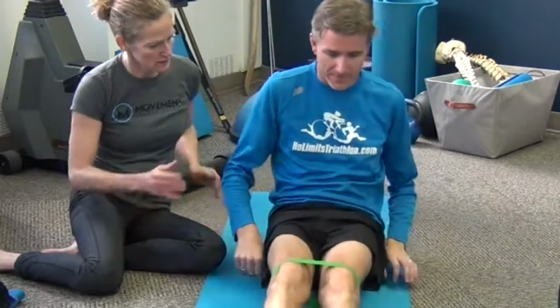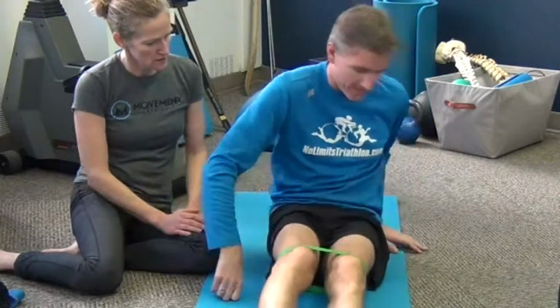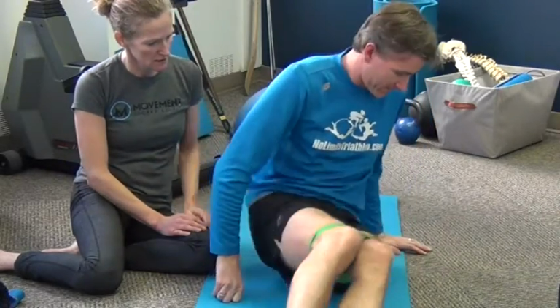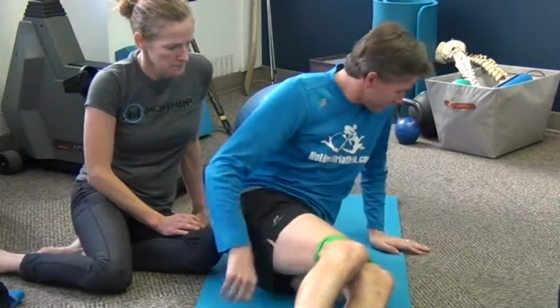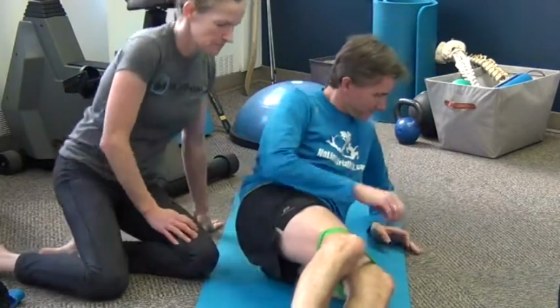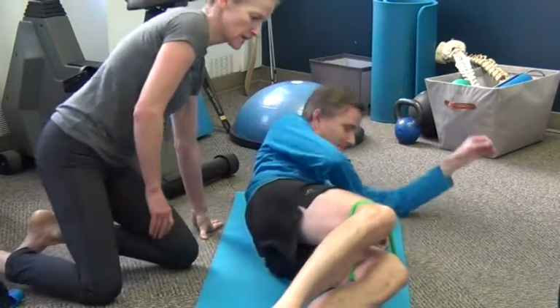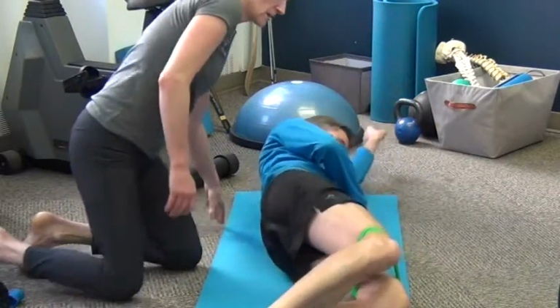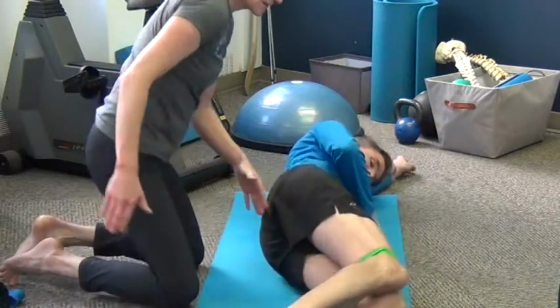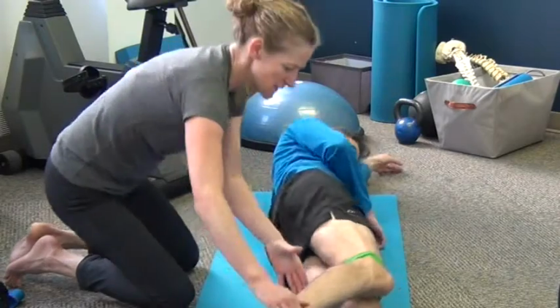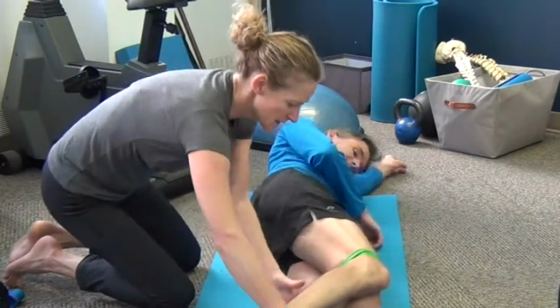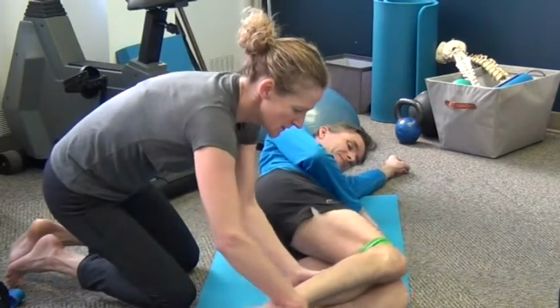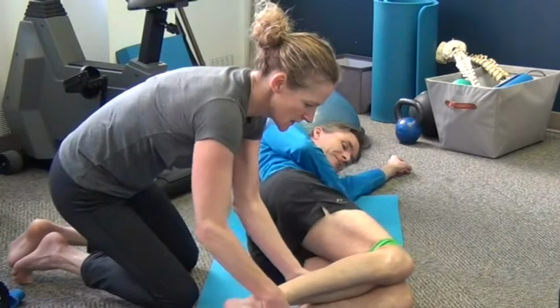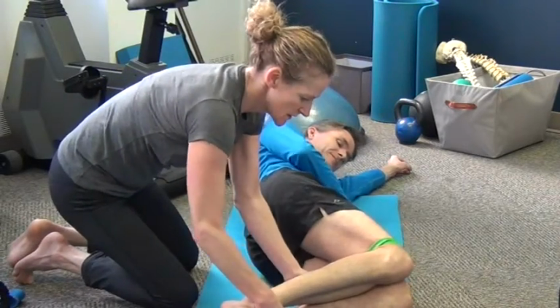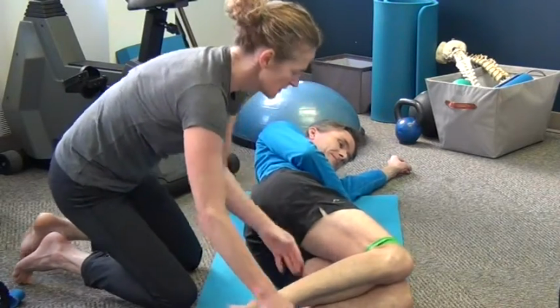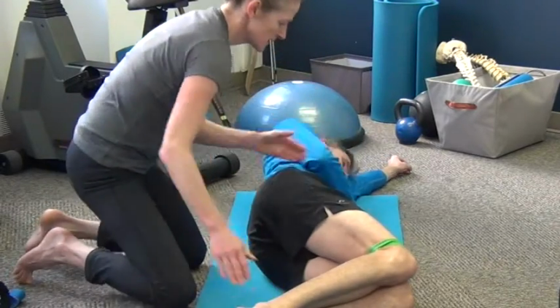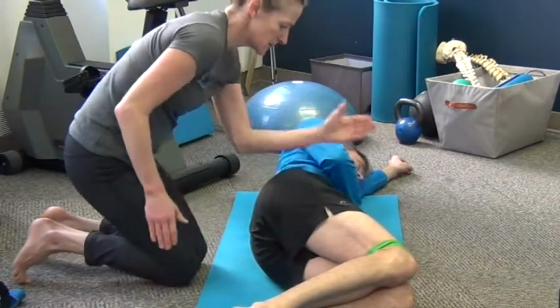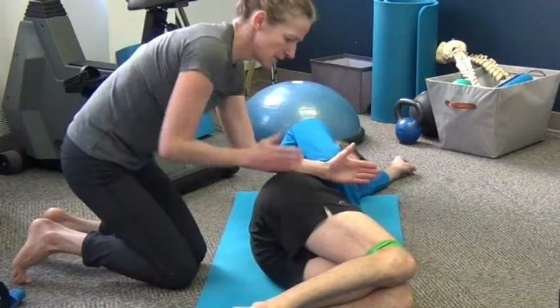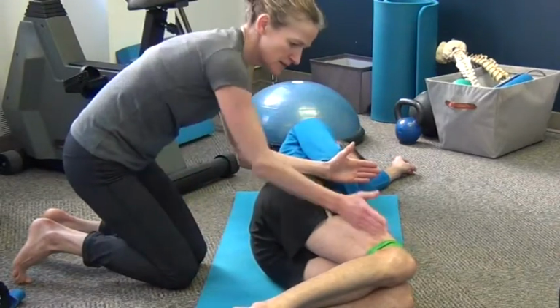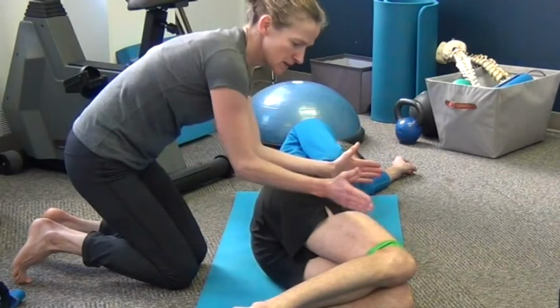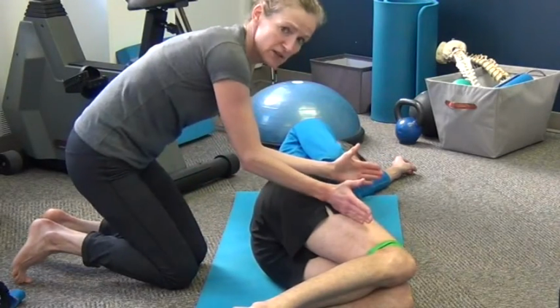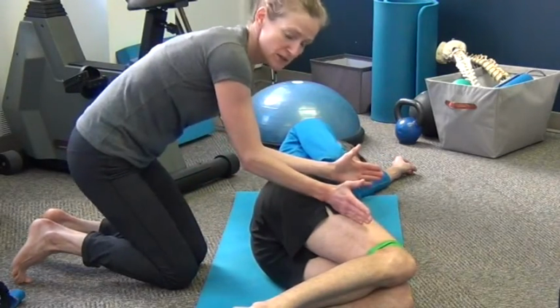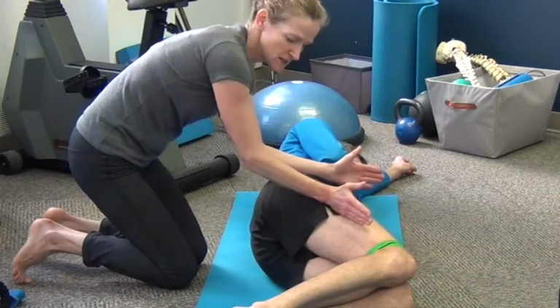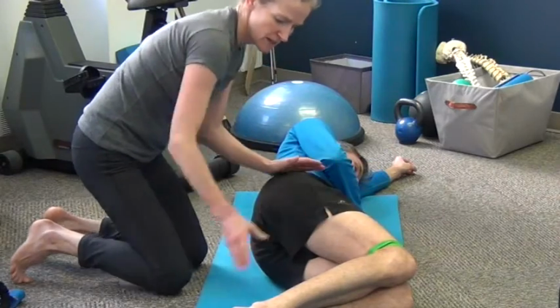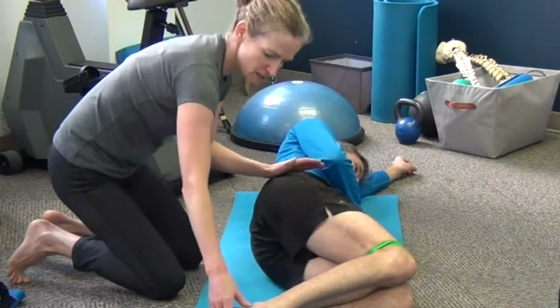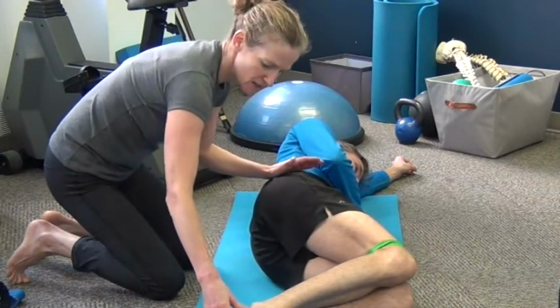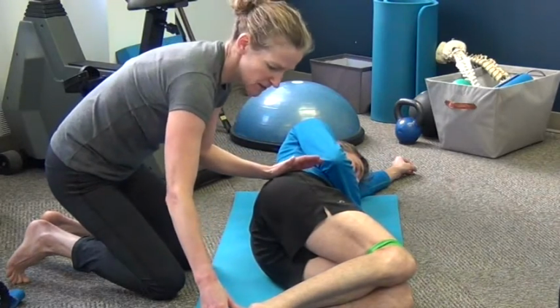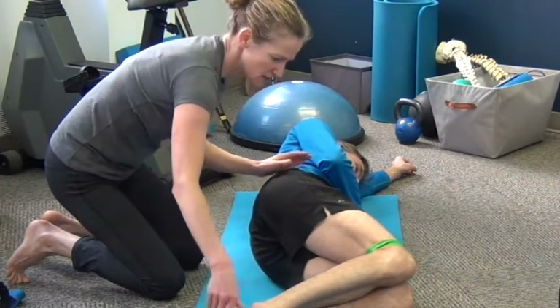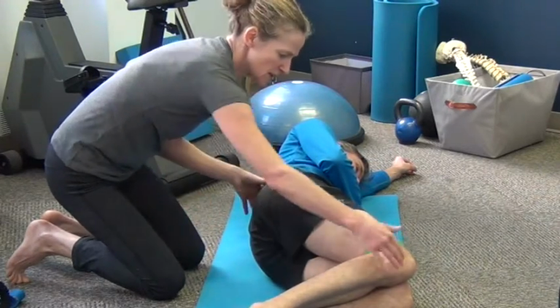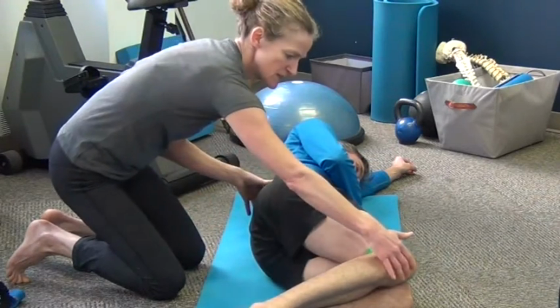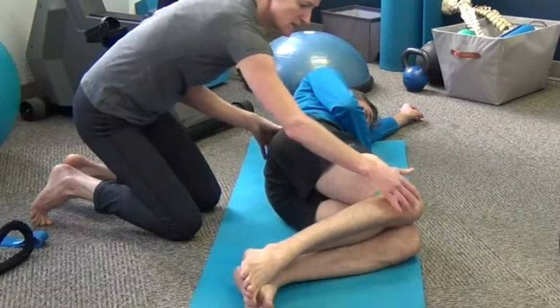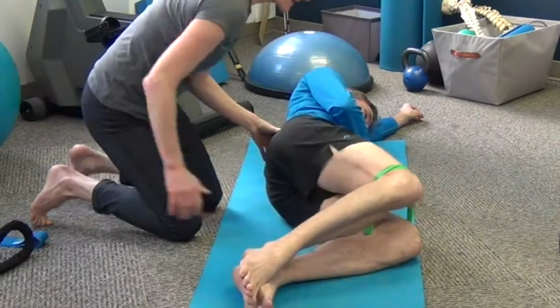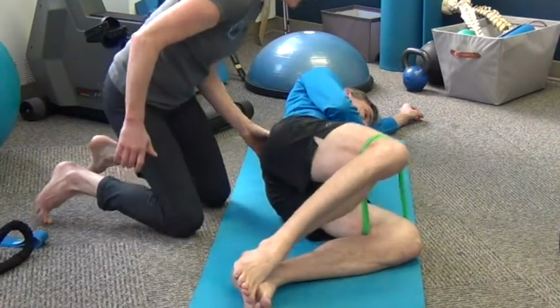Laying onto your side, knees bent at 90 degrees, heels together. The angle from the hip down the leg is 45 degrees, and the exercise is keeping the heels together and lifting the knees up against the band.